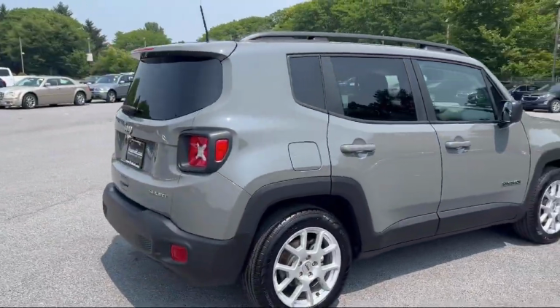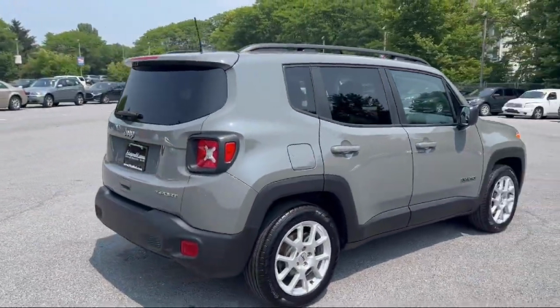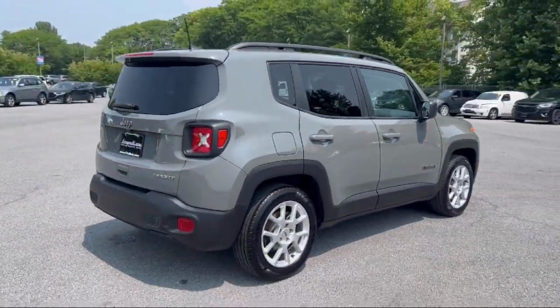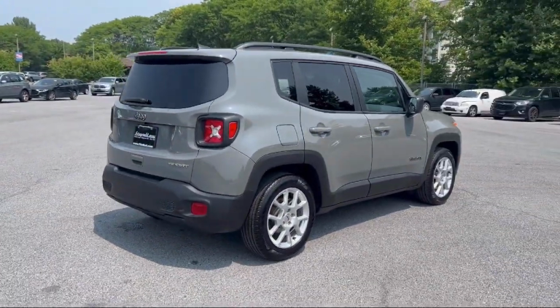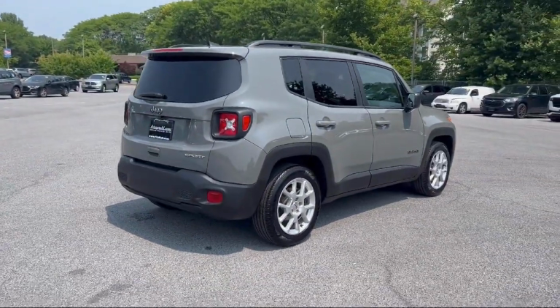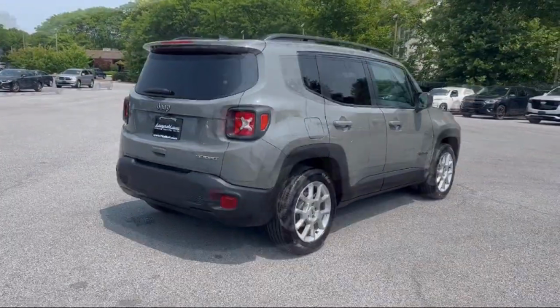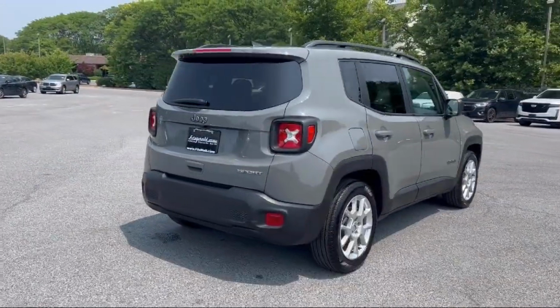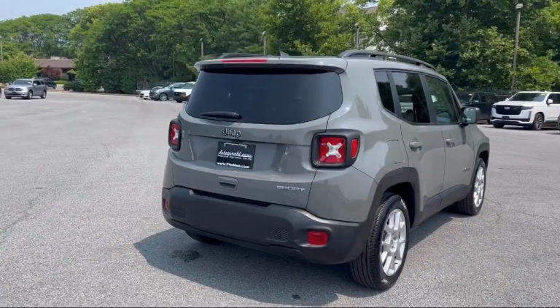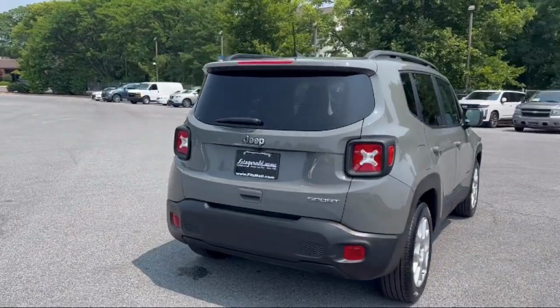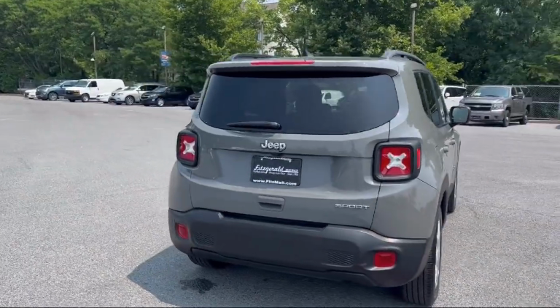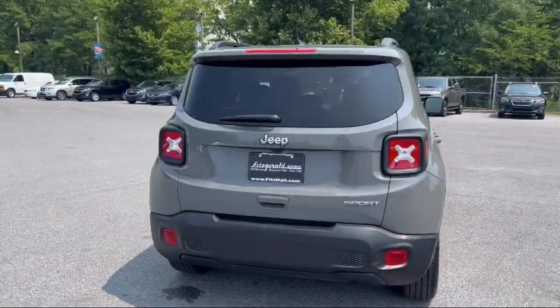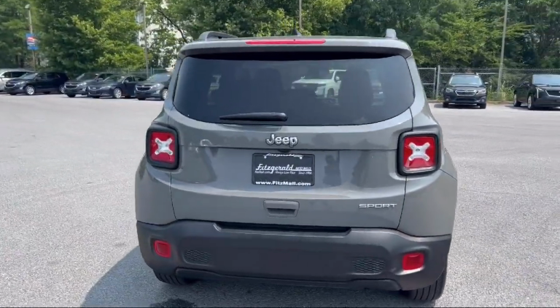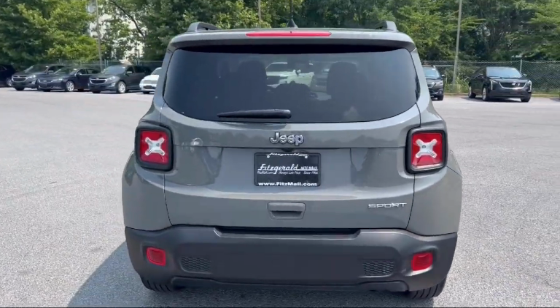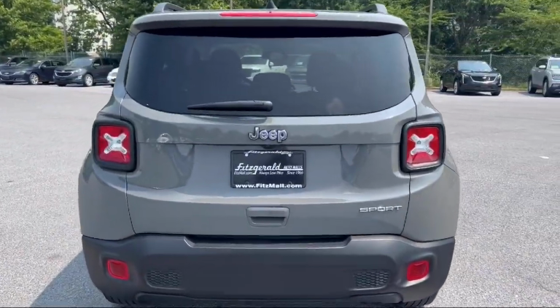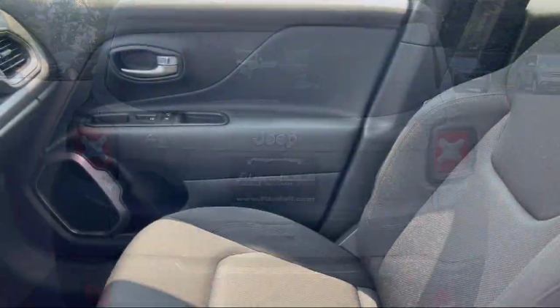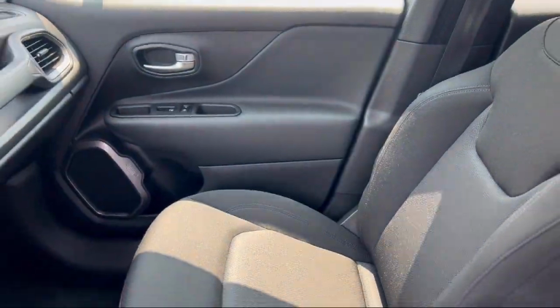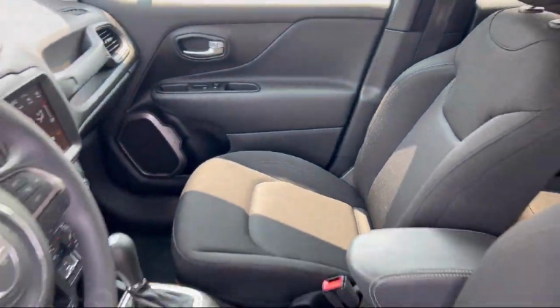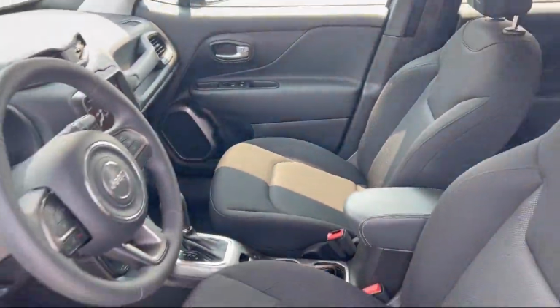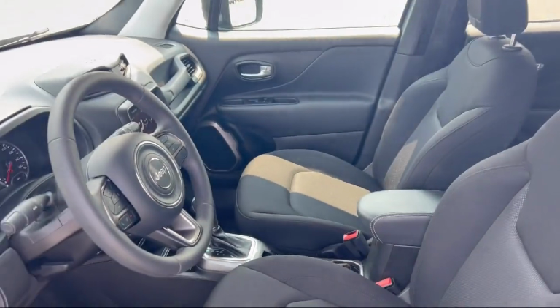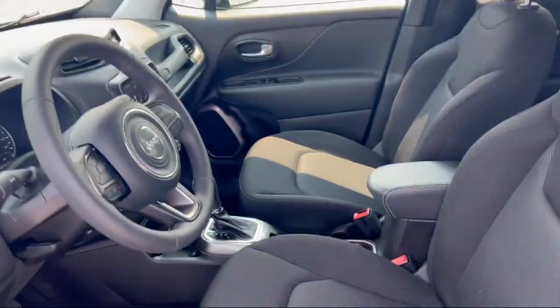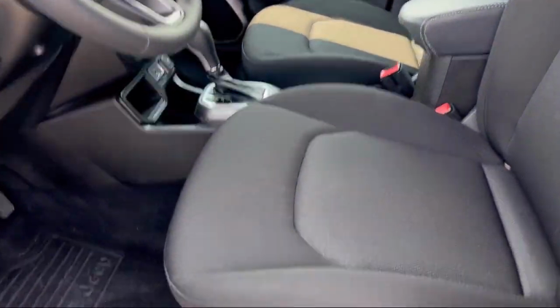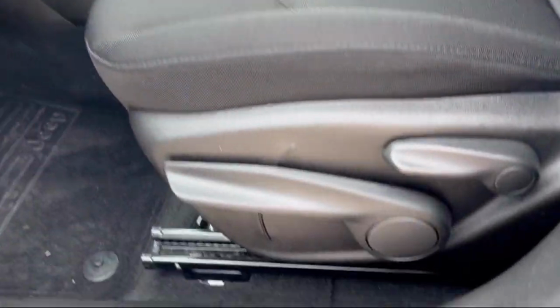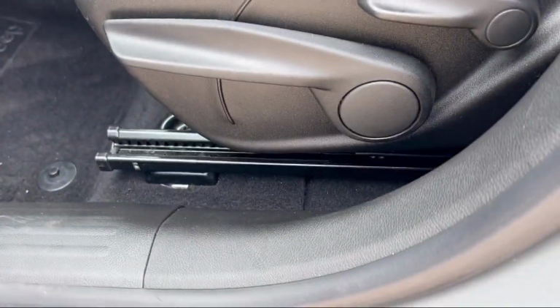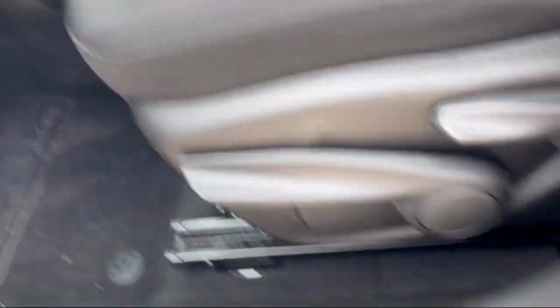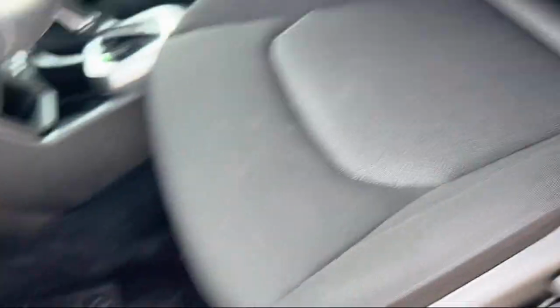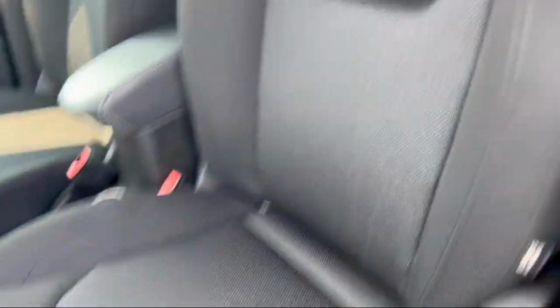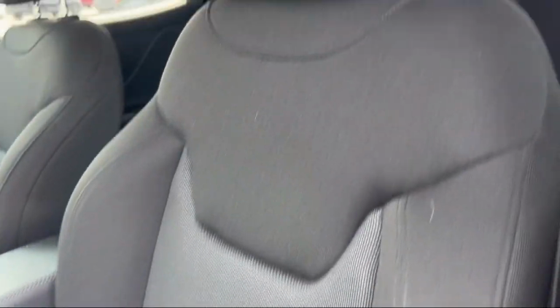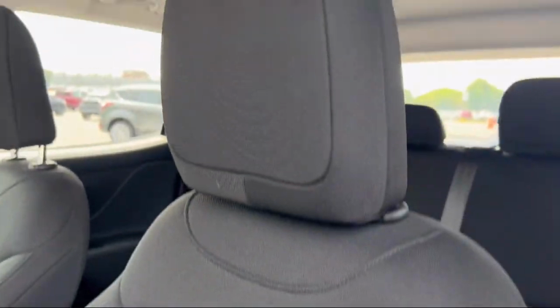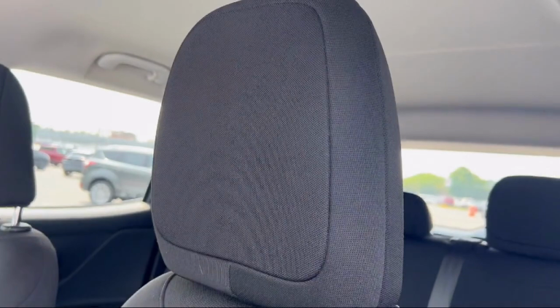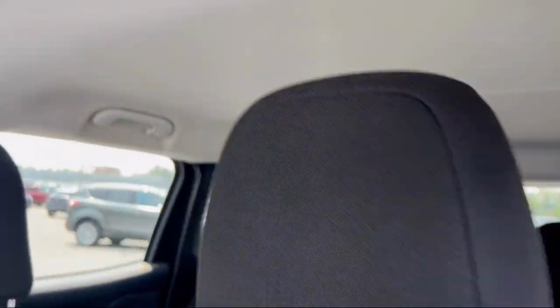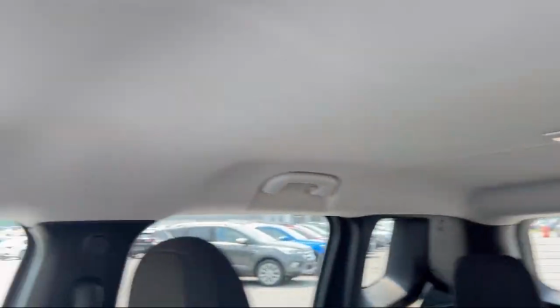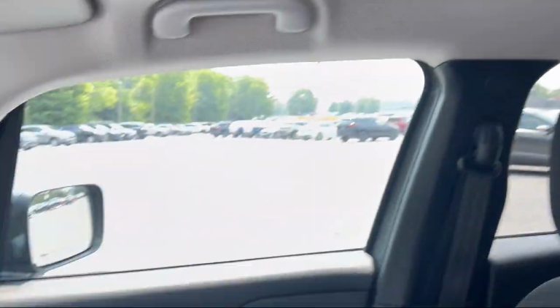Every Fitzway used vehicle we sell gets the Fitzway Checkout. It's a comprehensive inspection by our highly skilled technicians. We'll provide you a copy of the inspection report and a Carfax vehicle history report, so you'll know as much about the vehicle as we do.